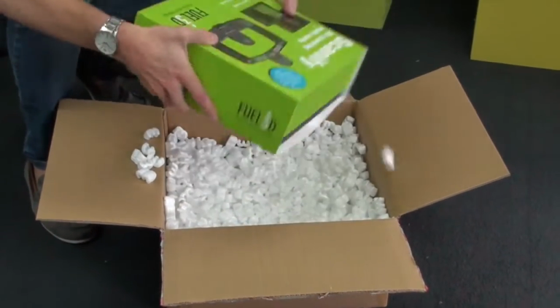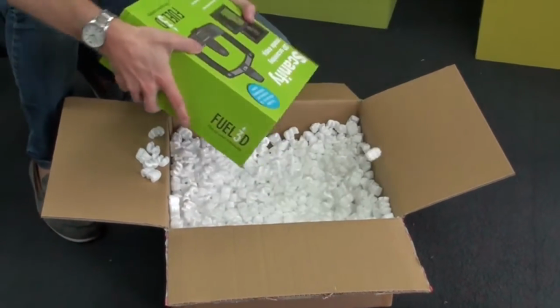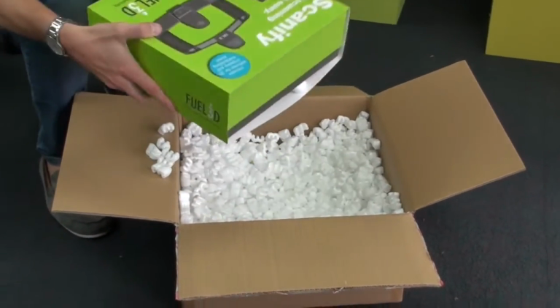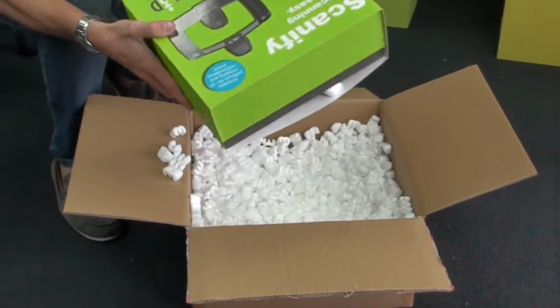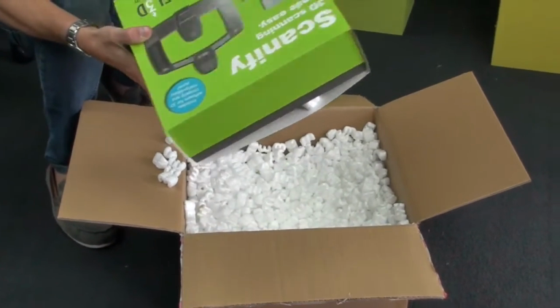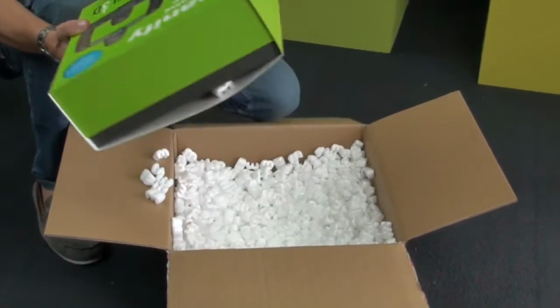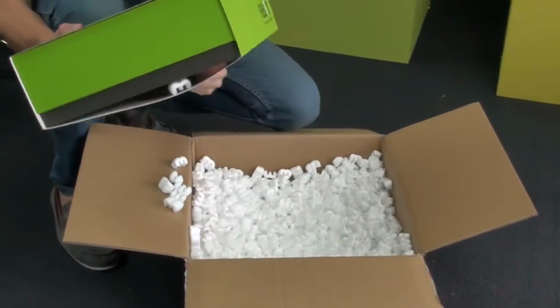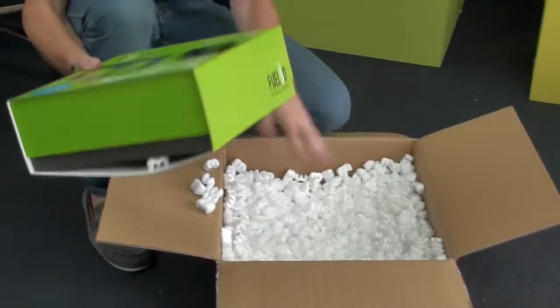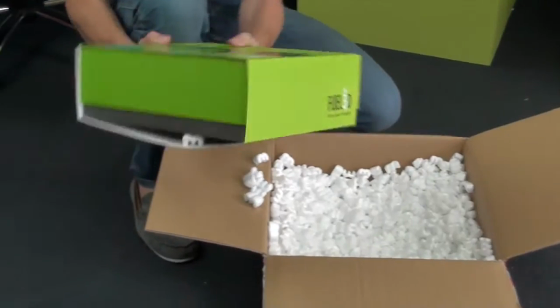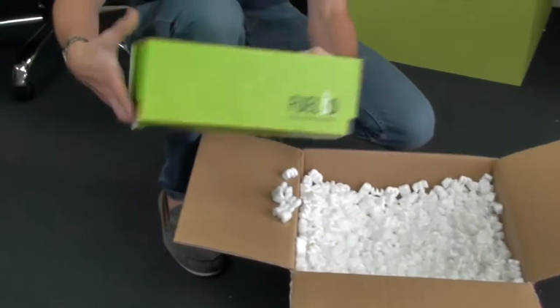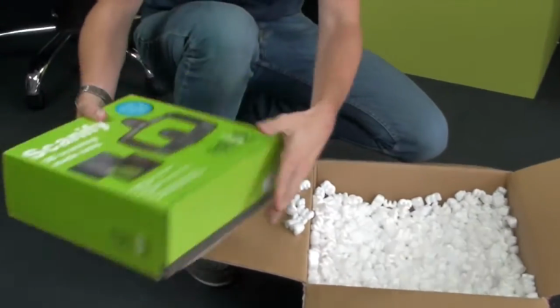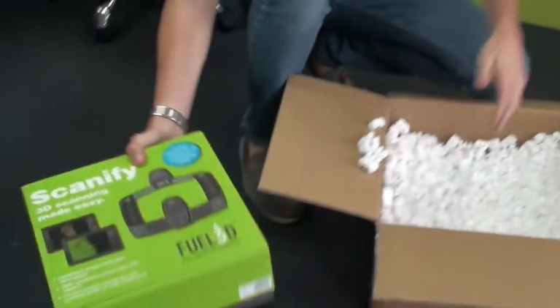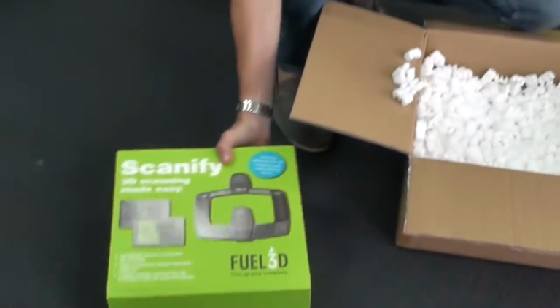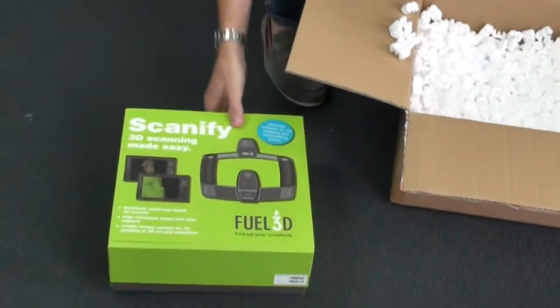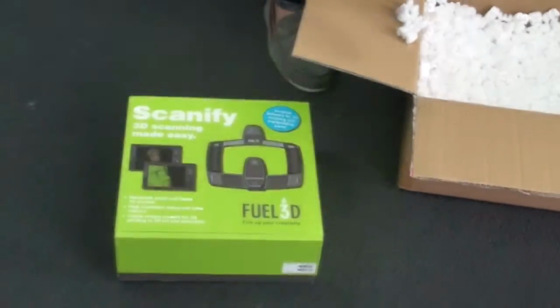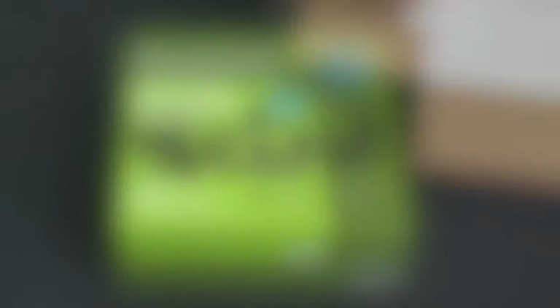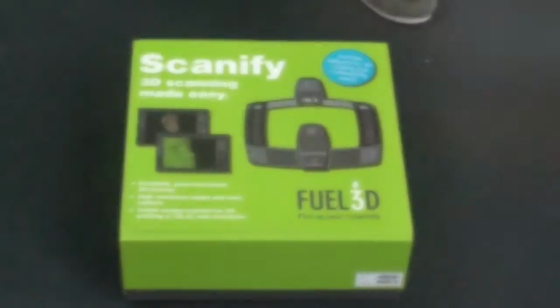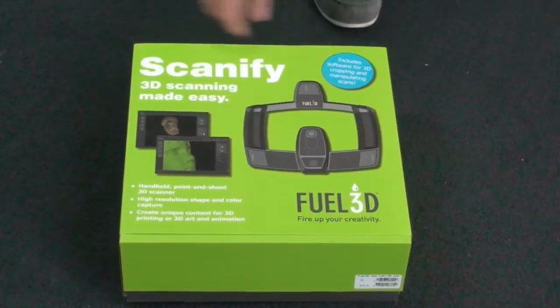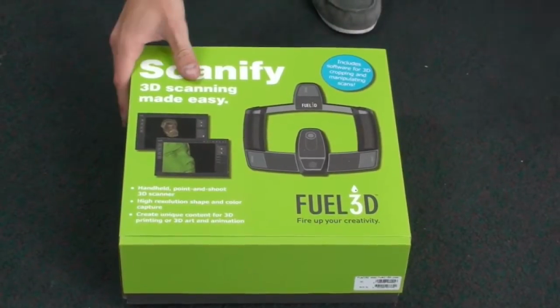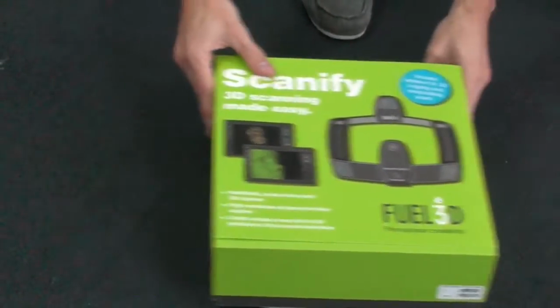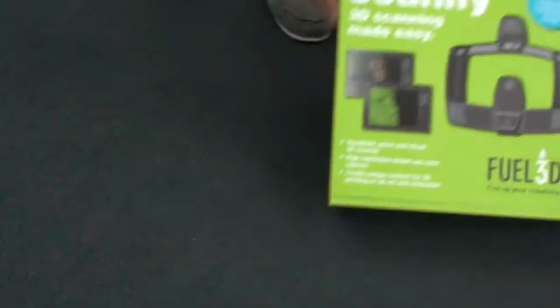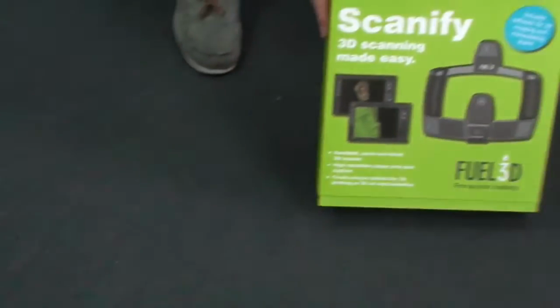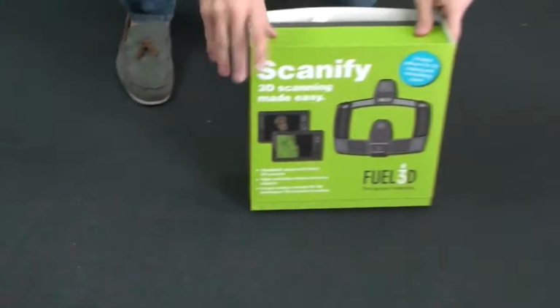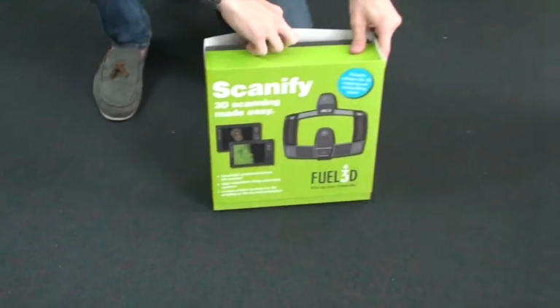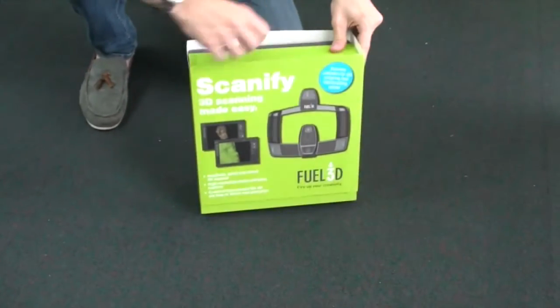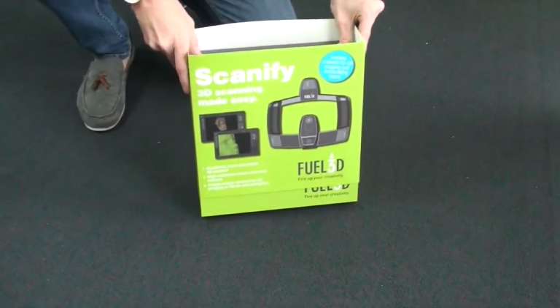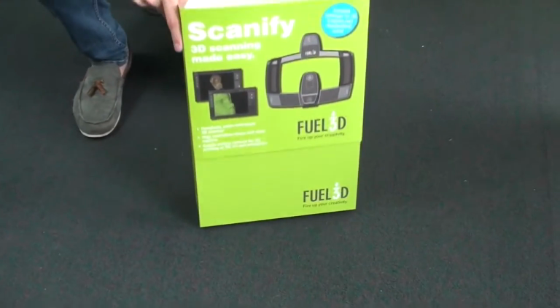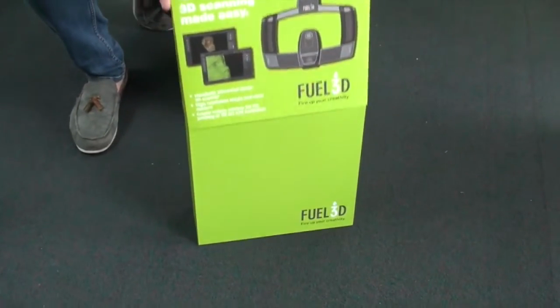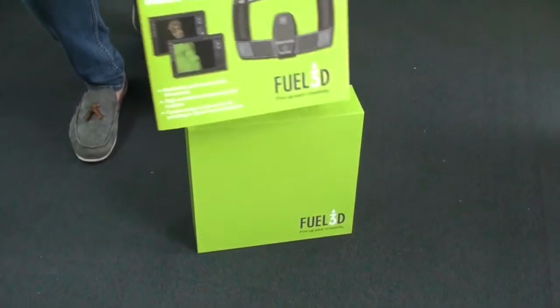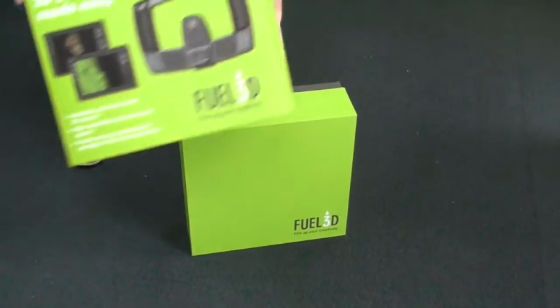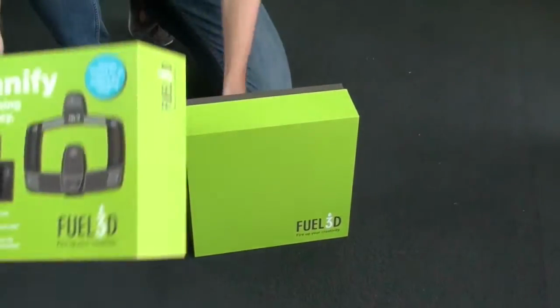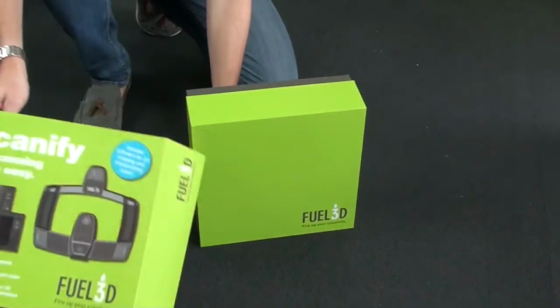And this is the main product packaging. Nice bright green they've used for this. So let's get this sleeve off. Really good quality box this comes in actually.